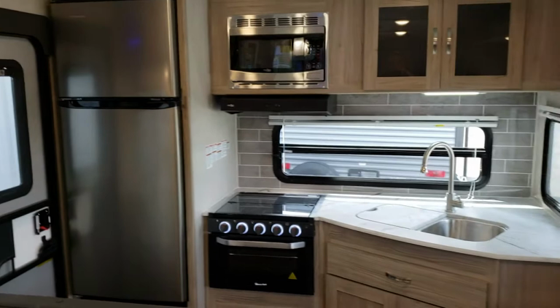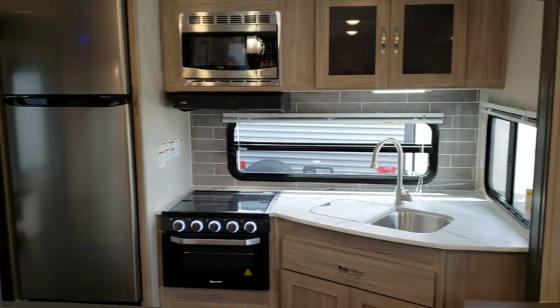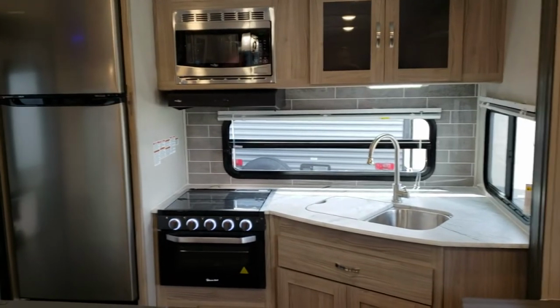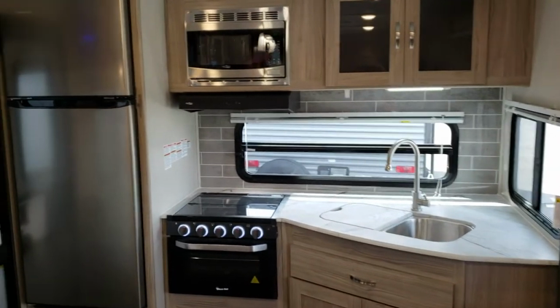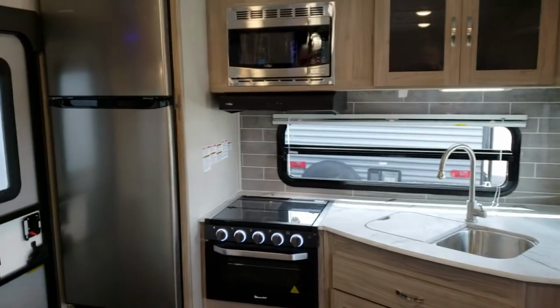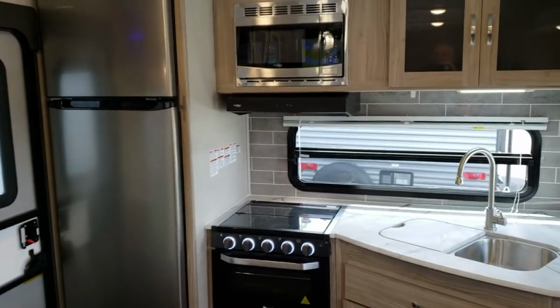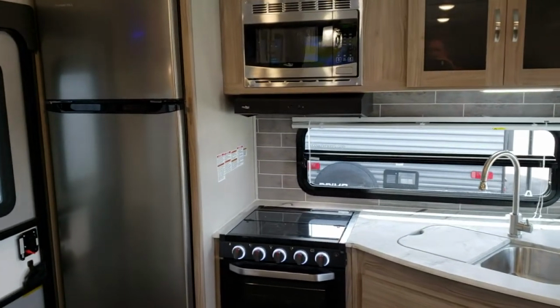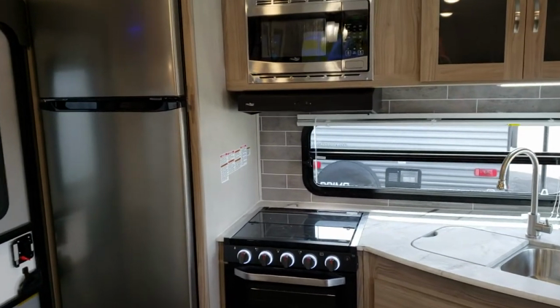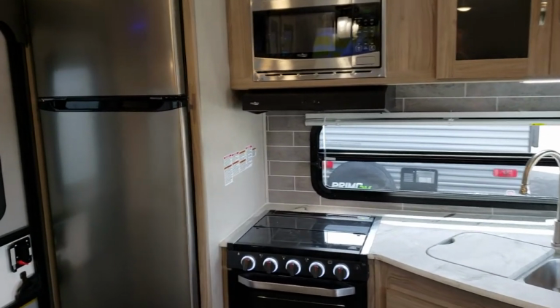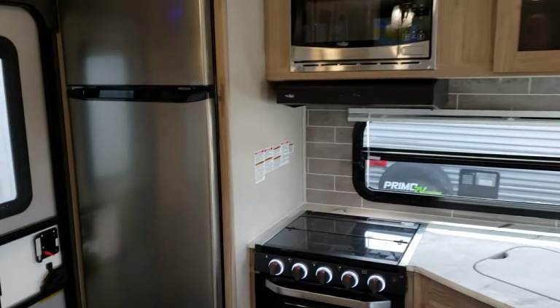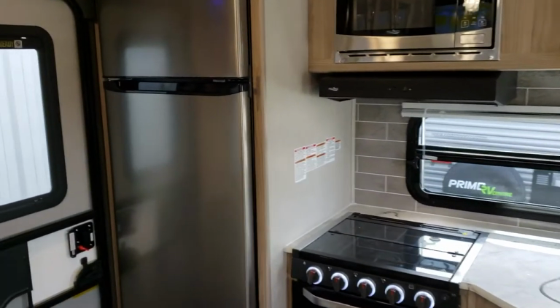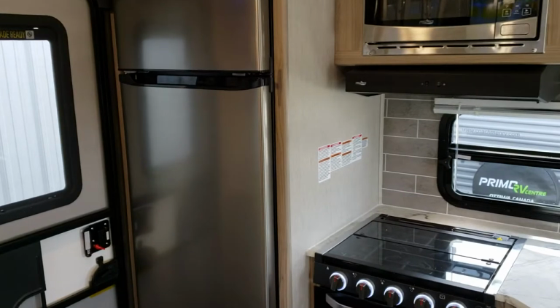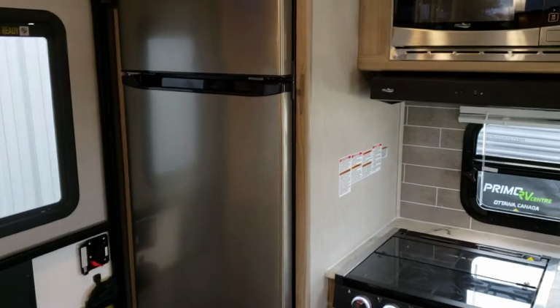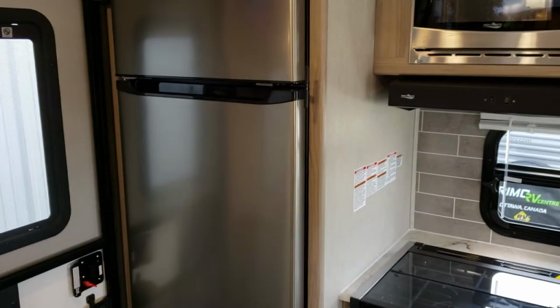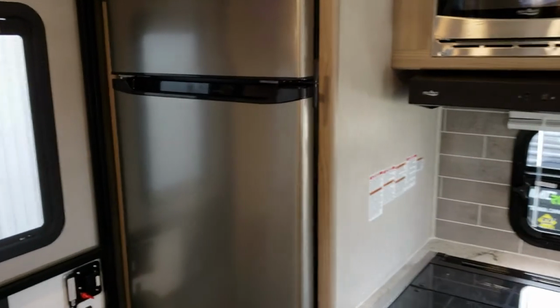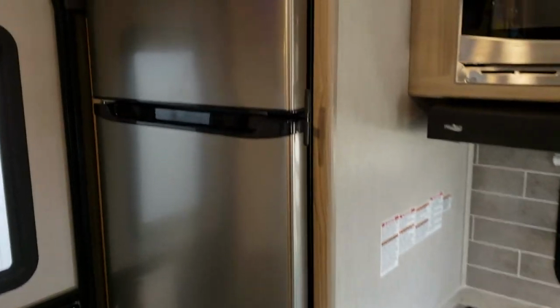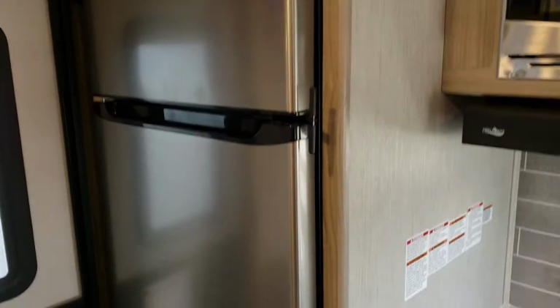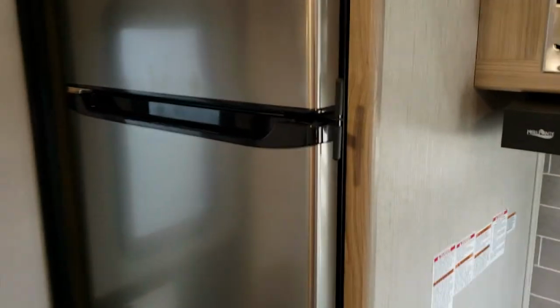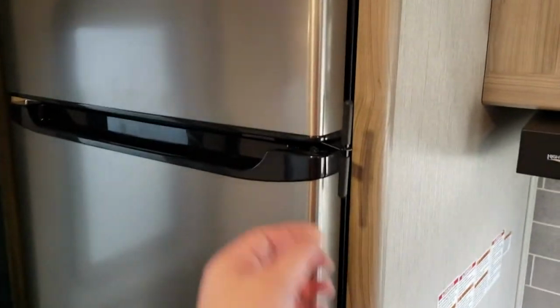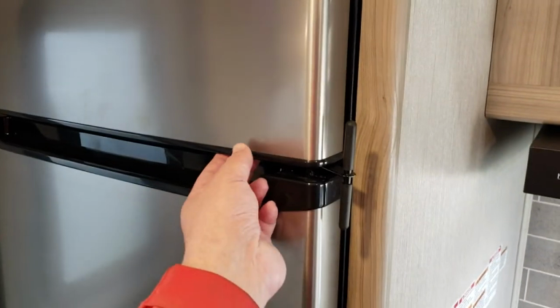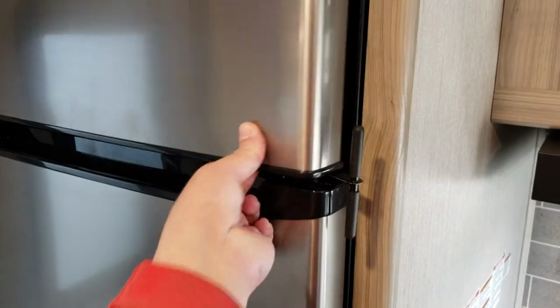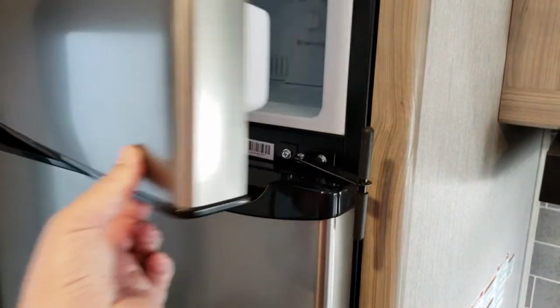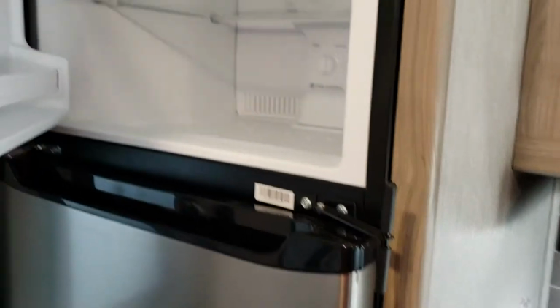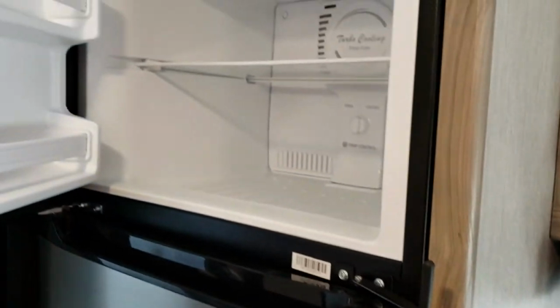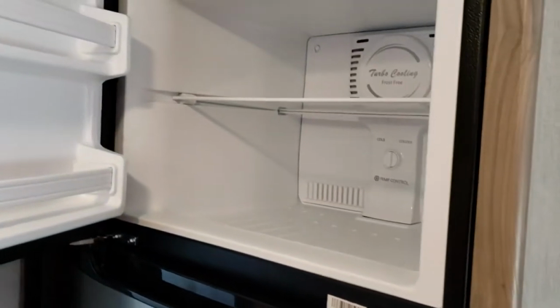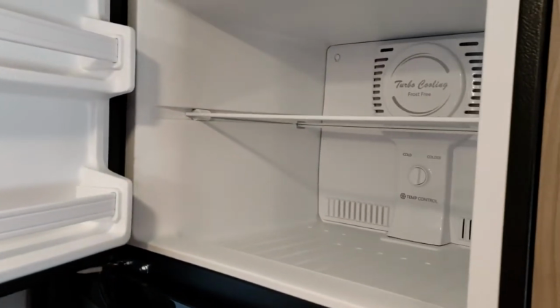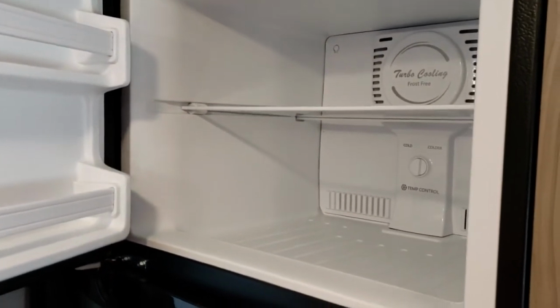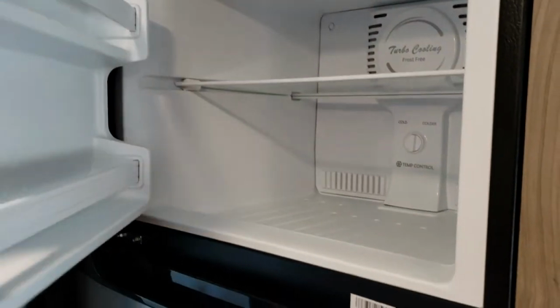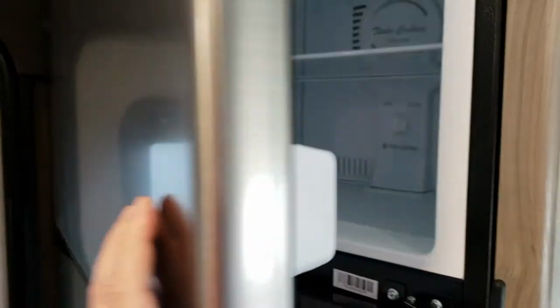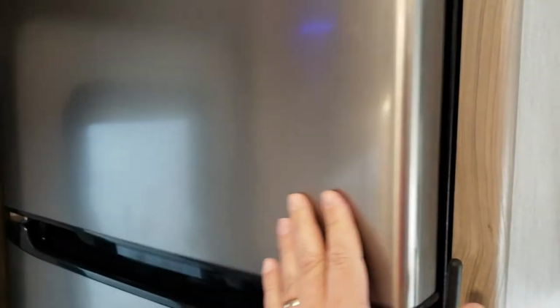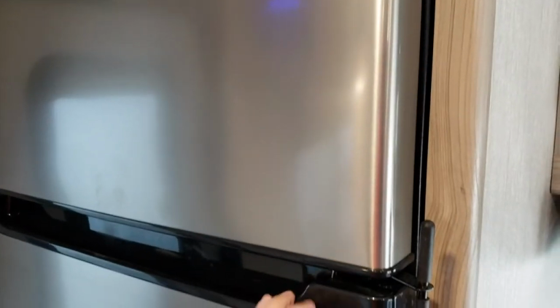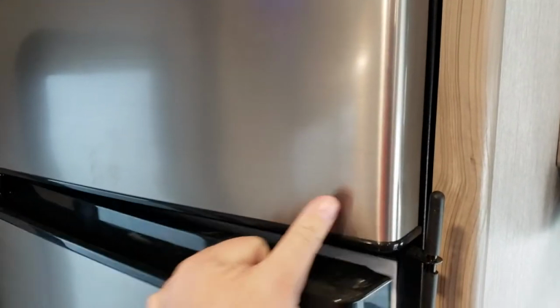At the very back here is a brand new feature which ties into the 175 watts of solar we have on the roof. This is the brand new 12-volt only, 10 cubic foot fridge — it has much more depth in the freezer and much more depth in the fridge as well.